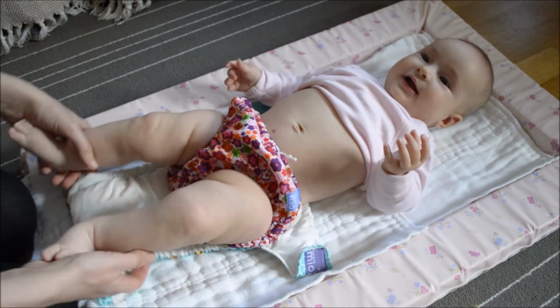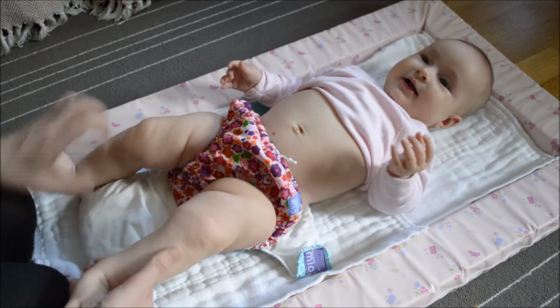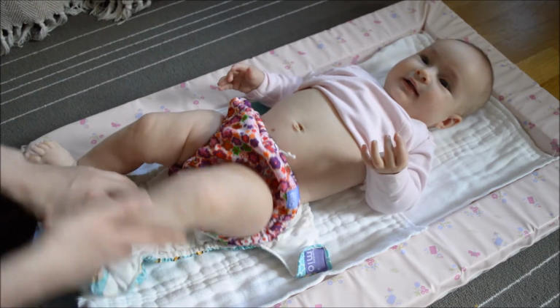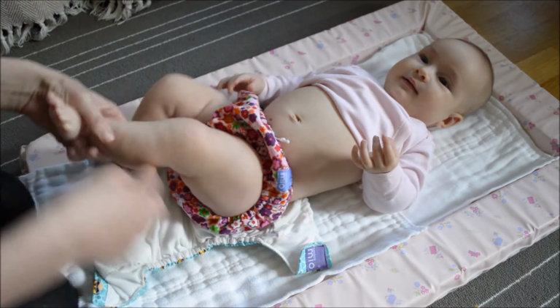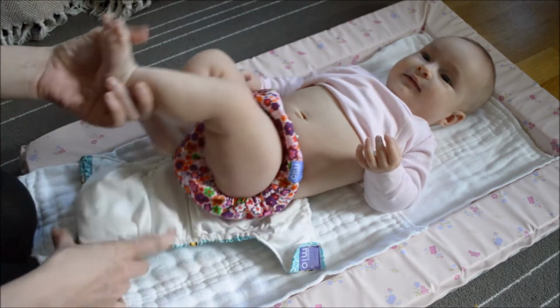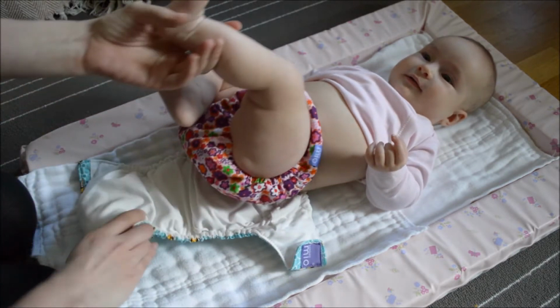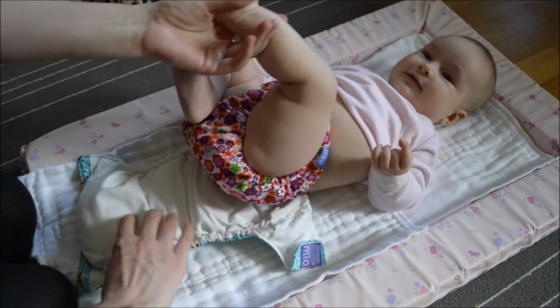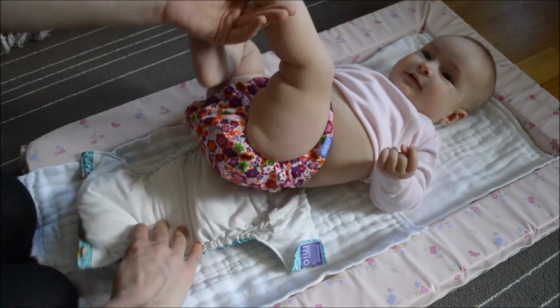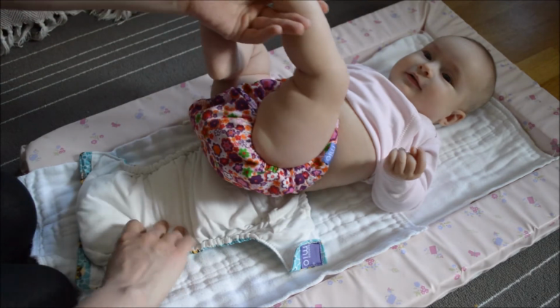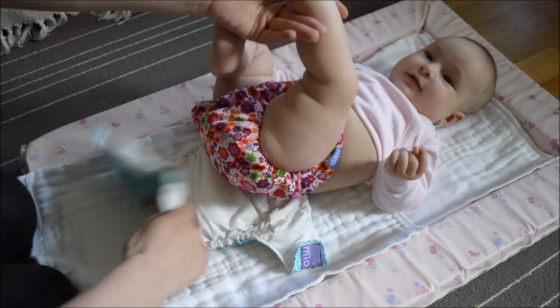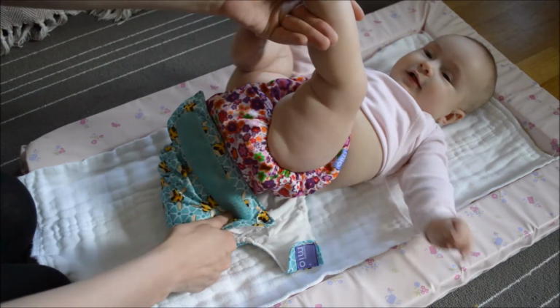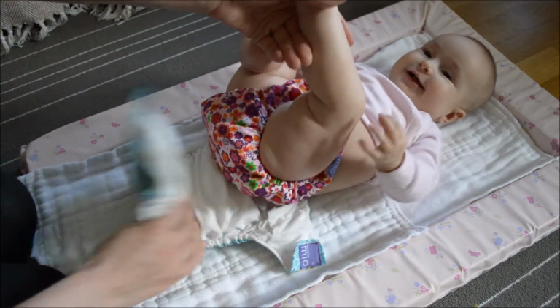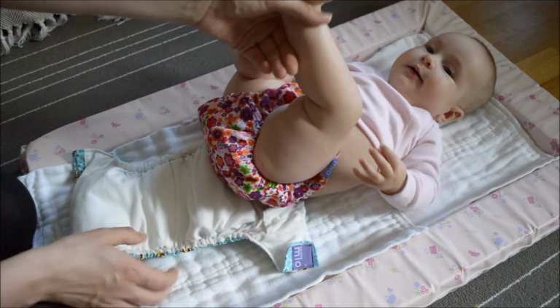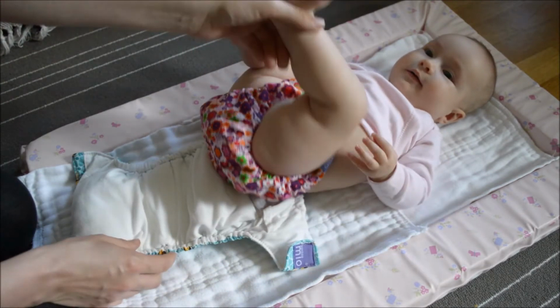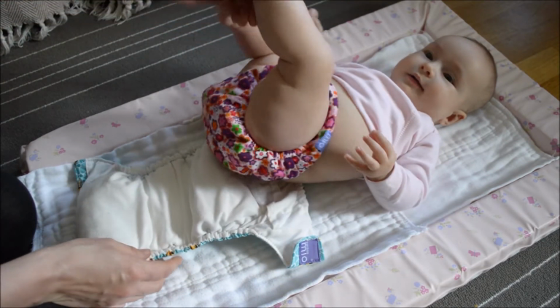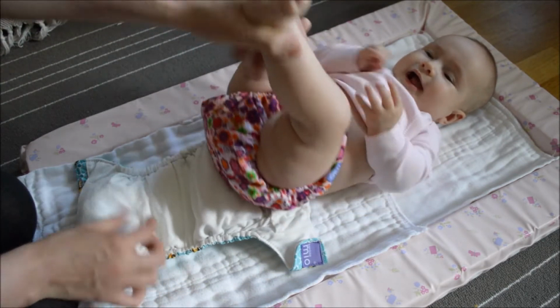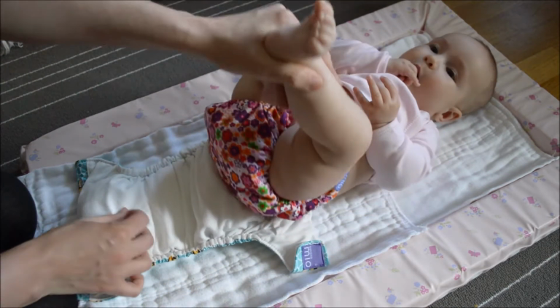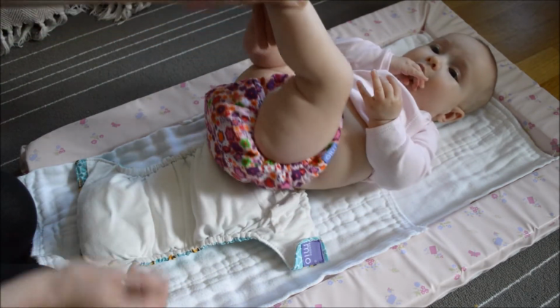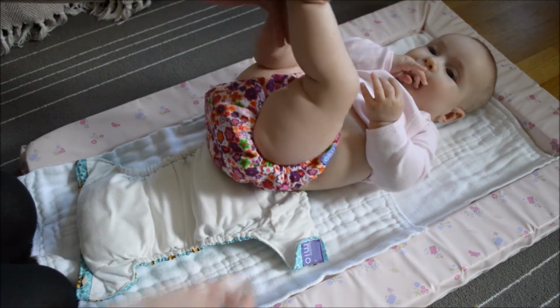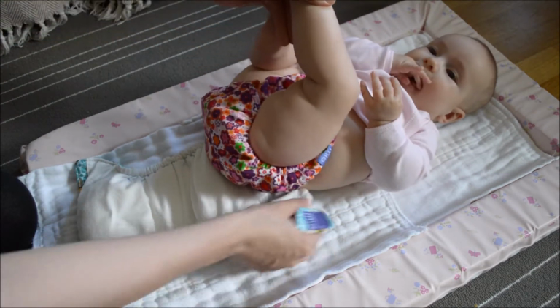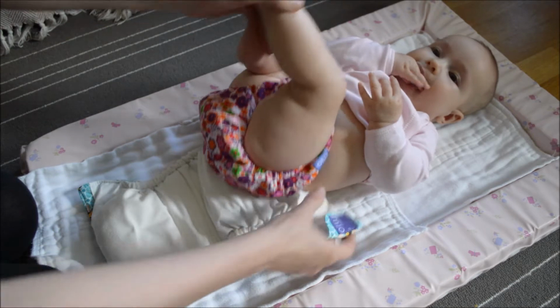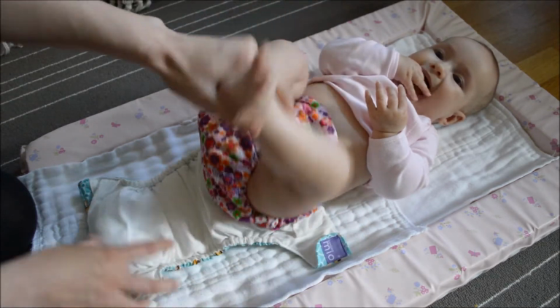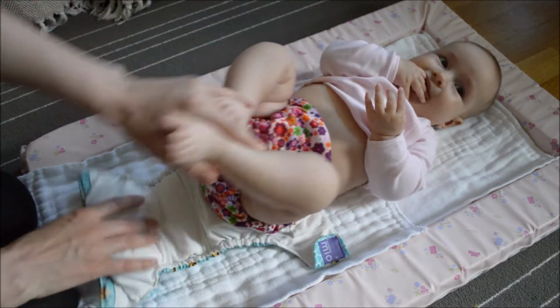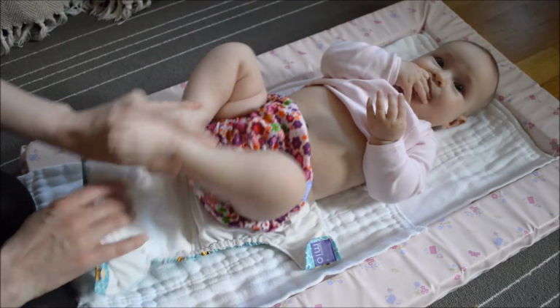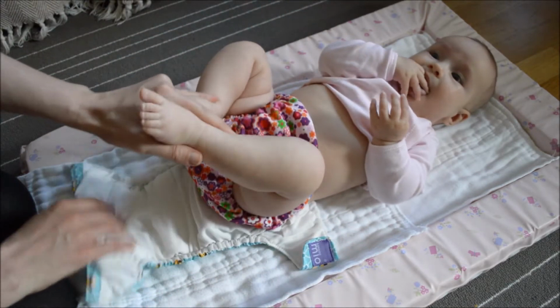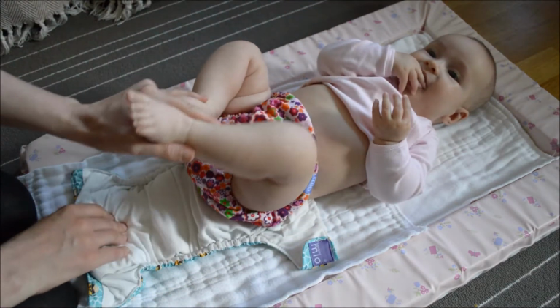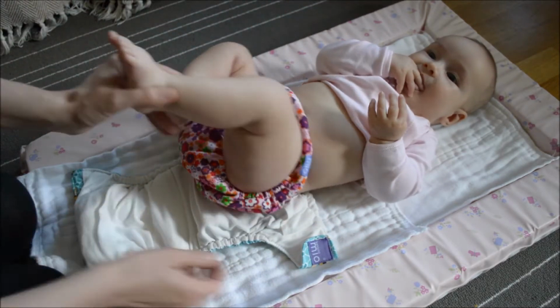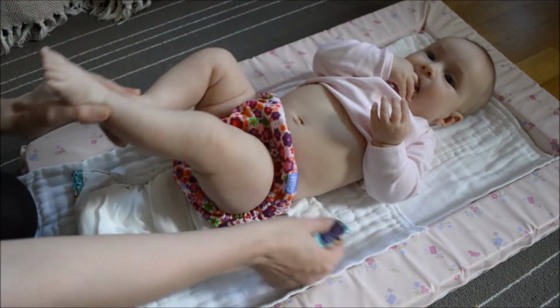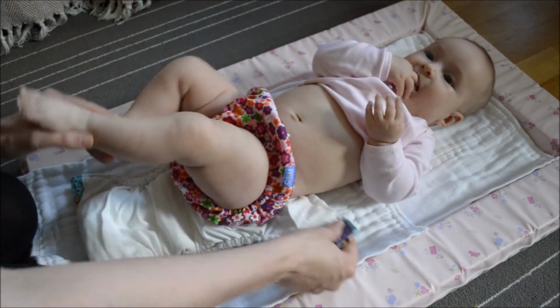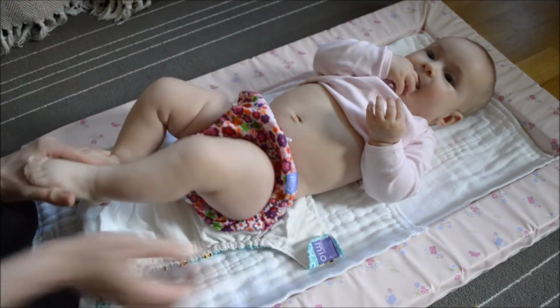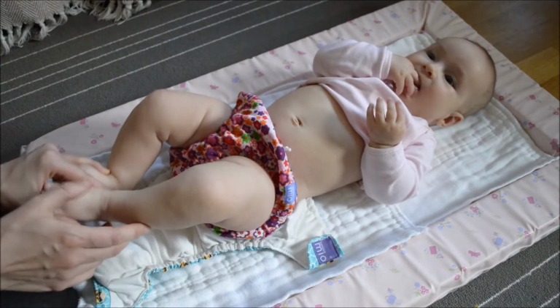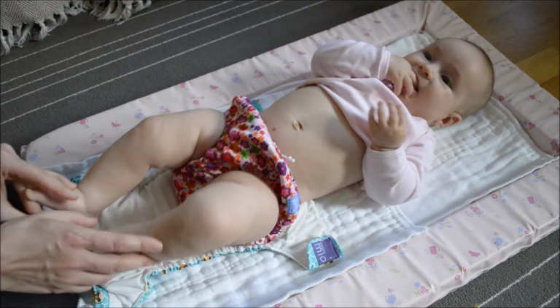We have the Bambino Mio Solo, which is one of the most popular brands in the UK at the moment, if not the most popular. I think because it's just so readily available — you can actually buy this make in supermarkets.